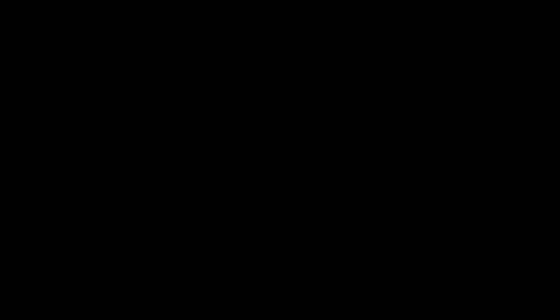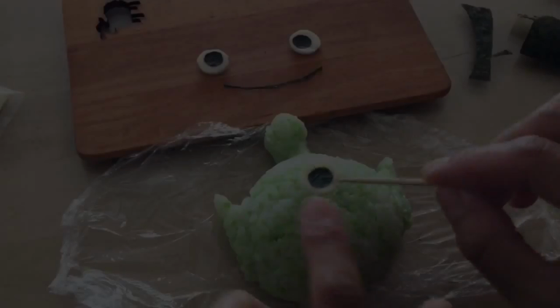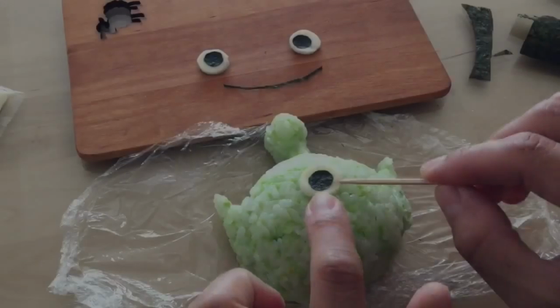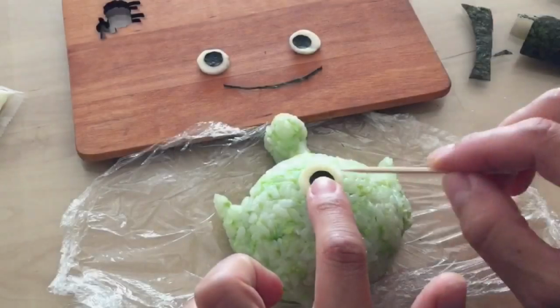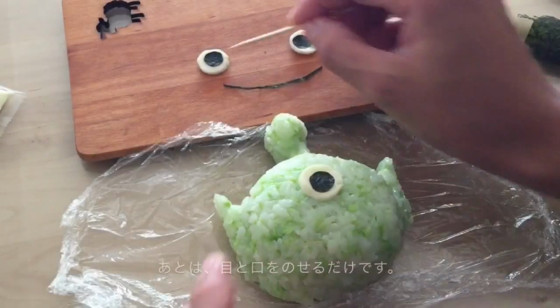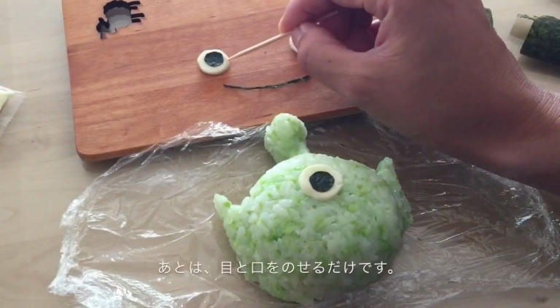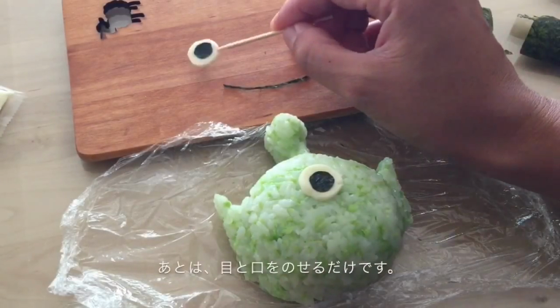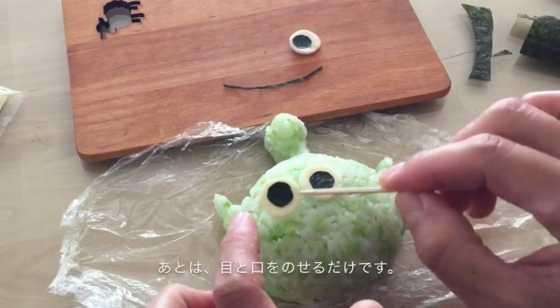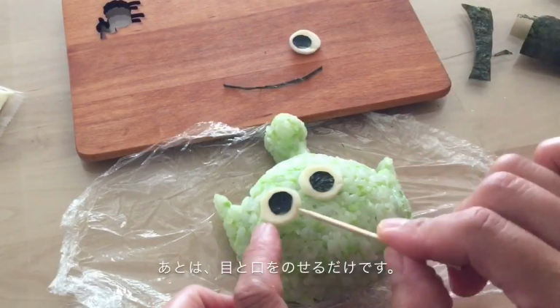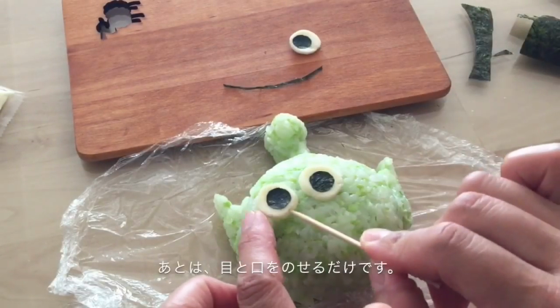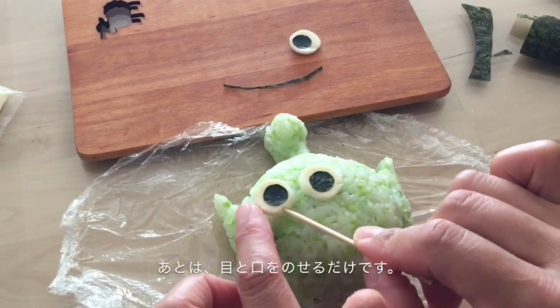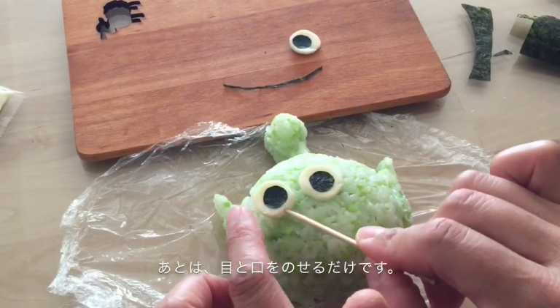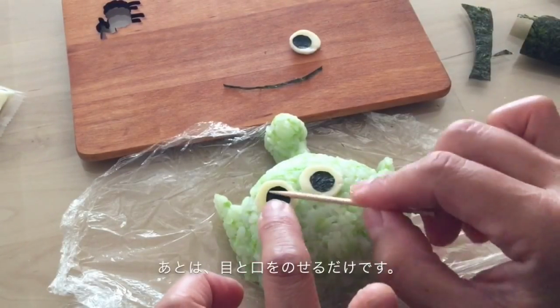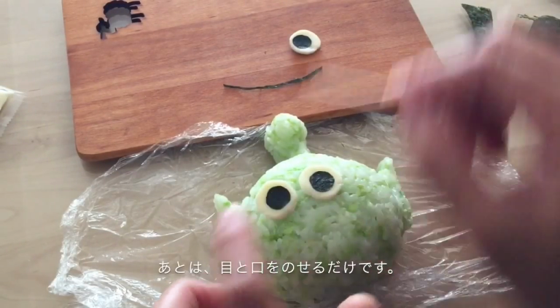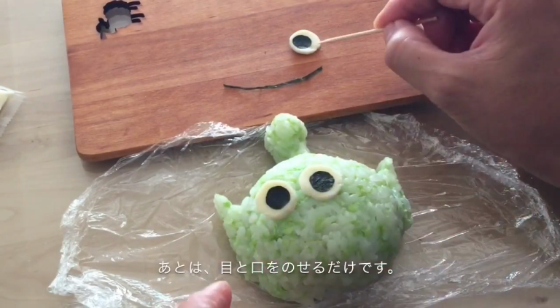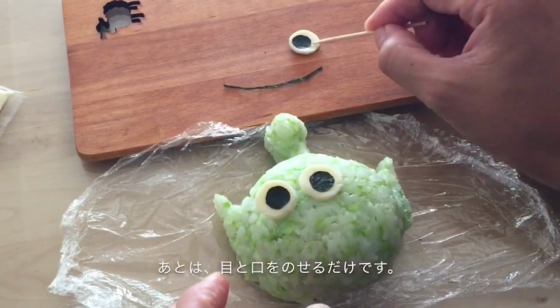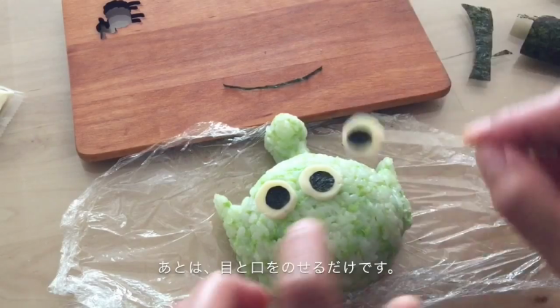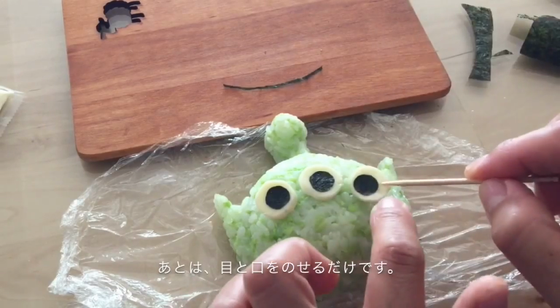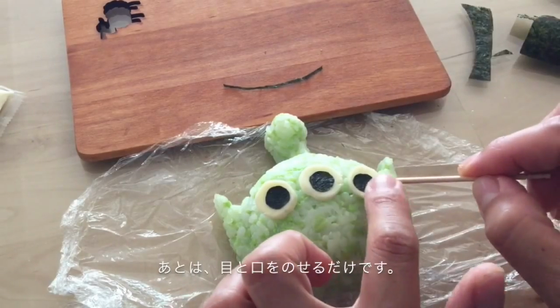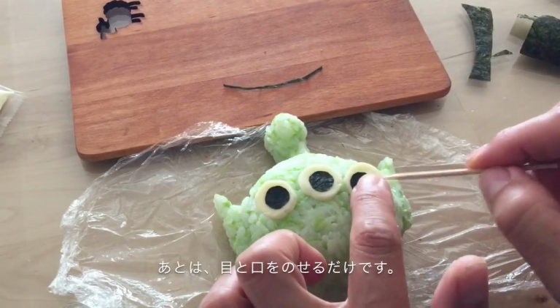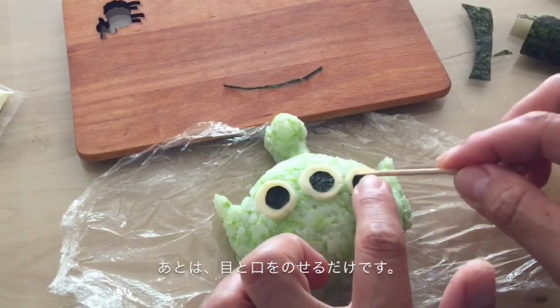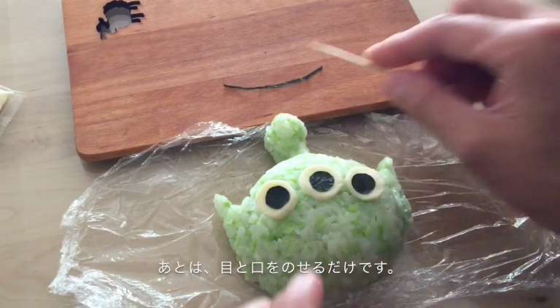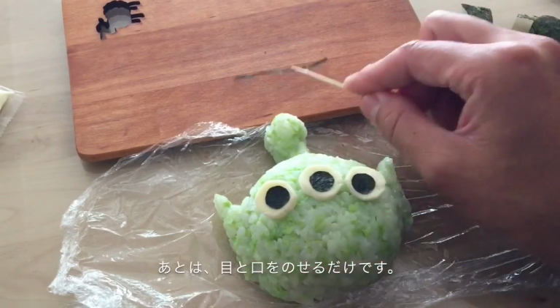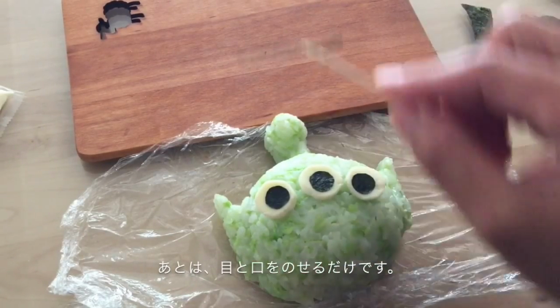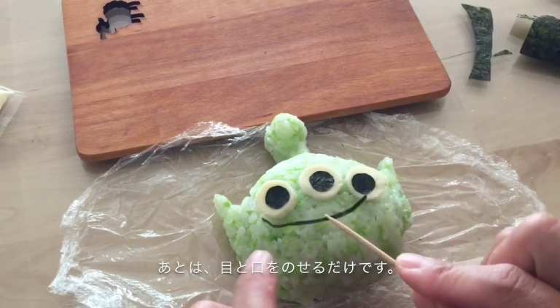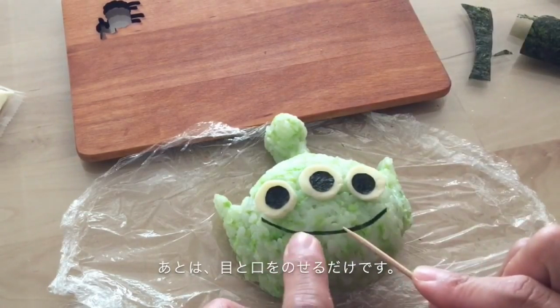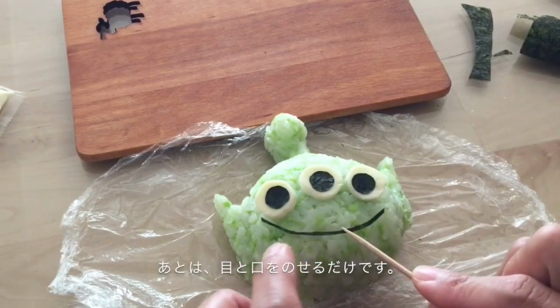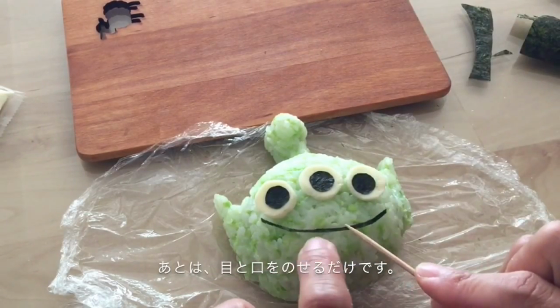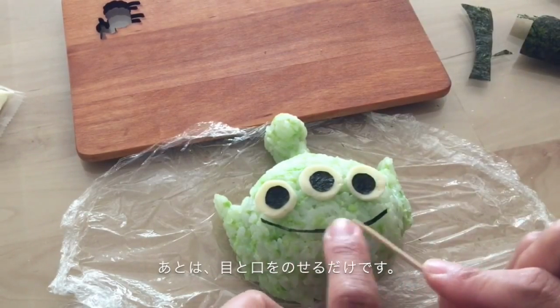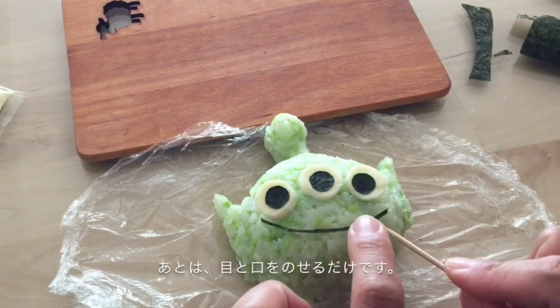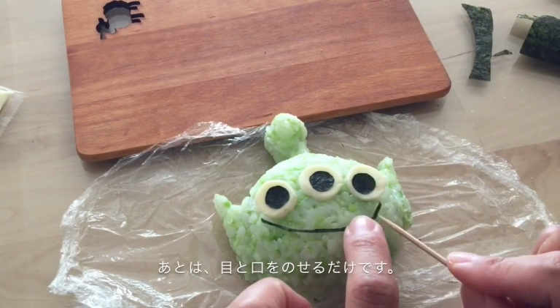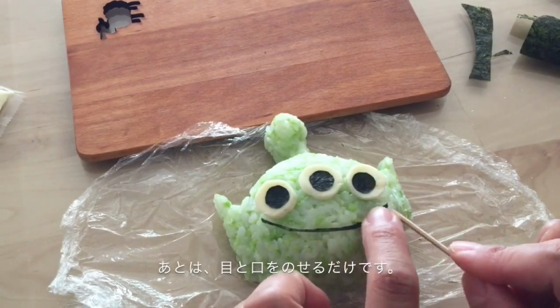Now you just need to place these parts. I think it's very easy.